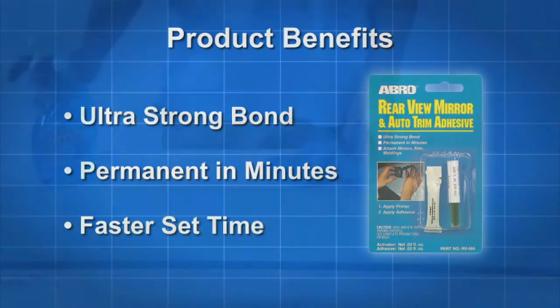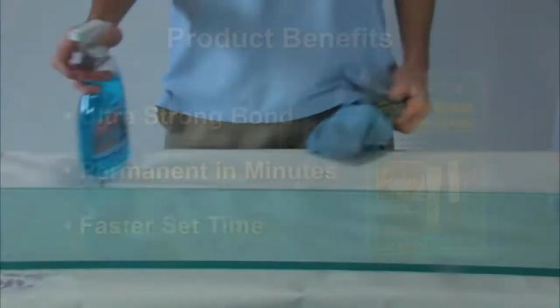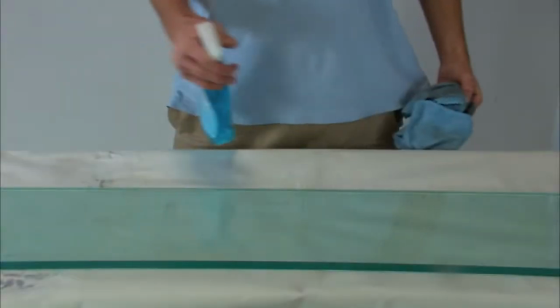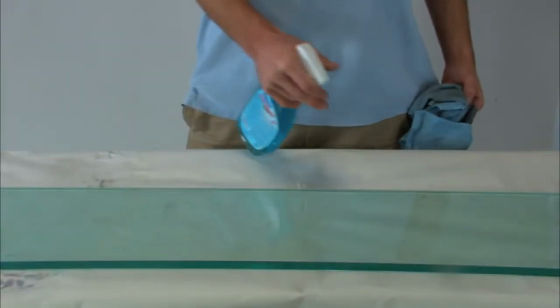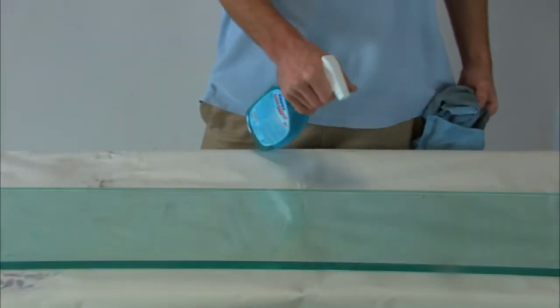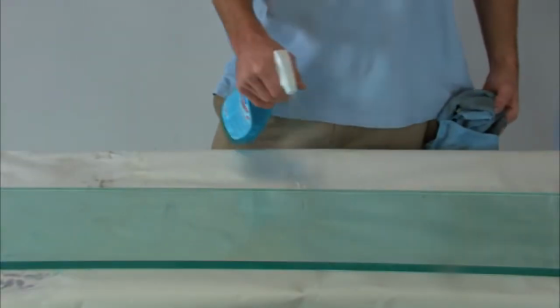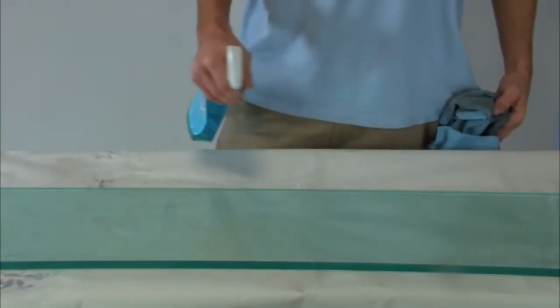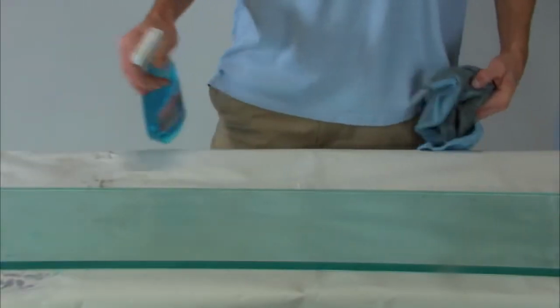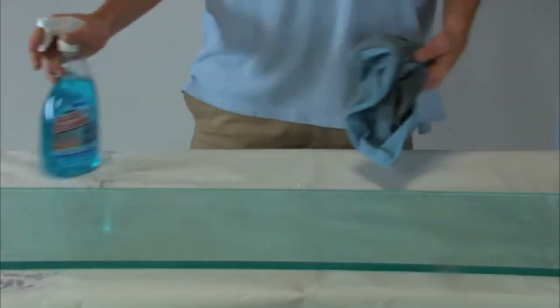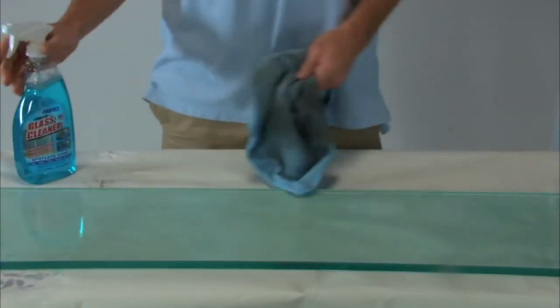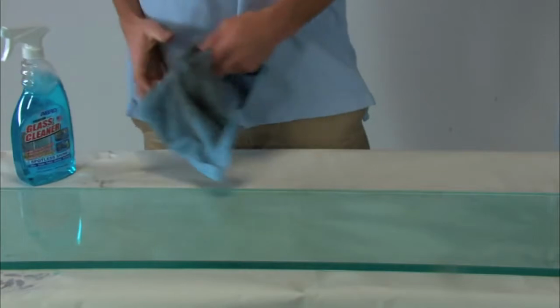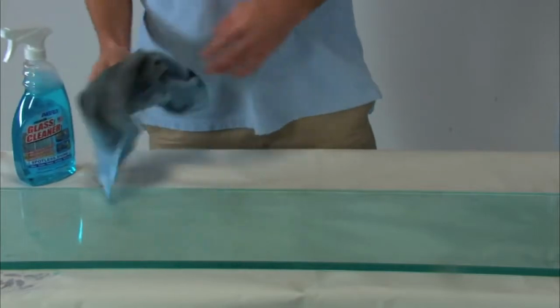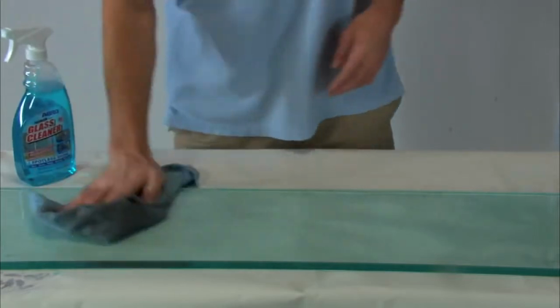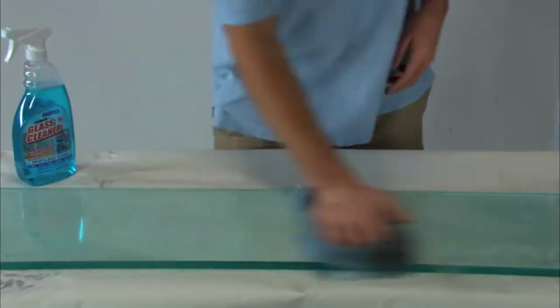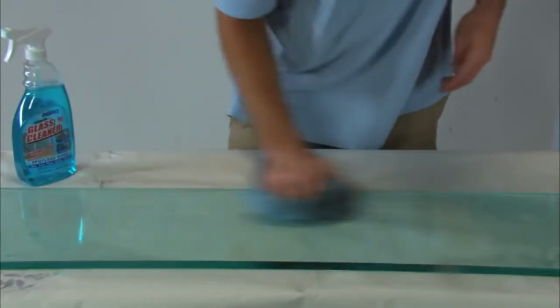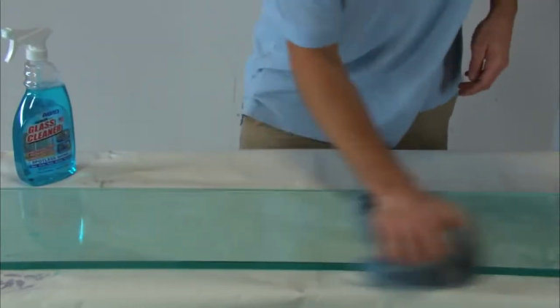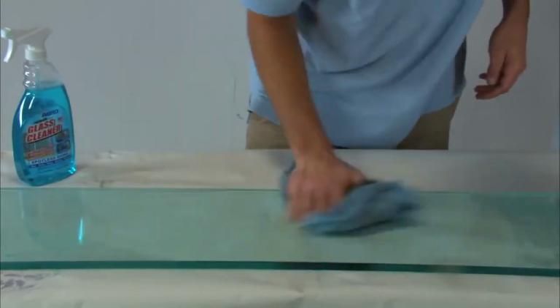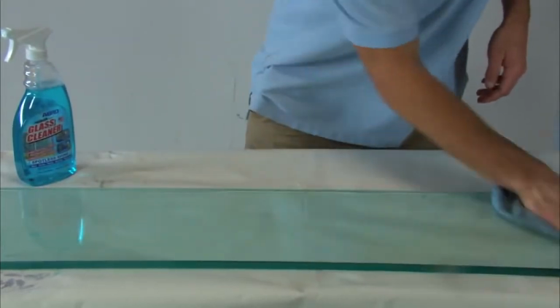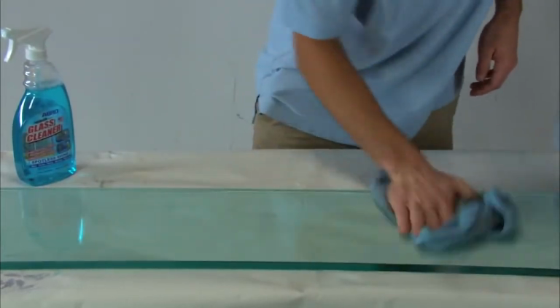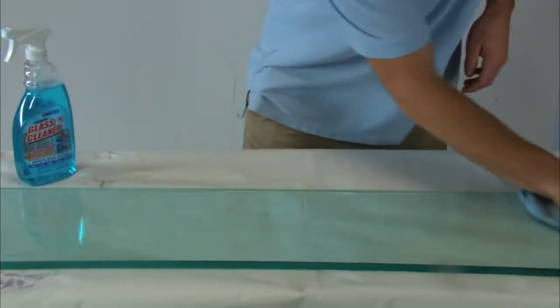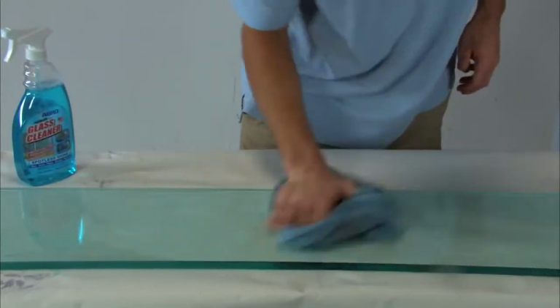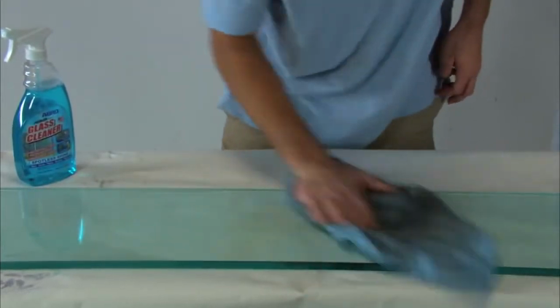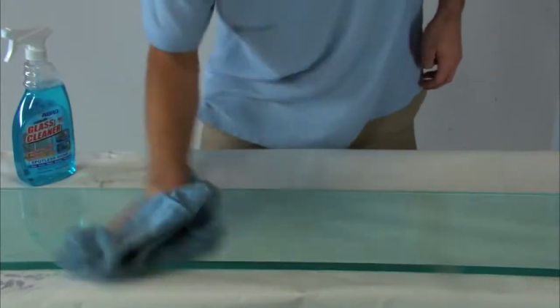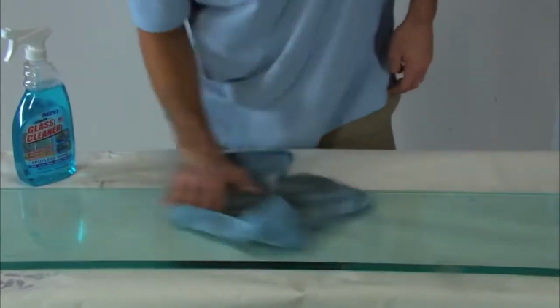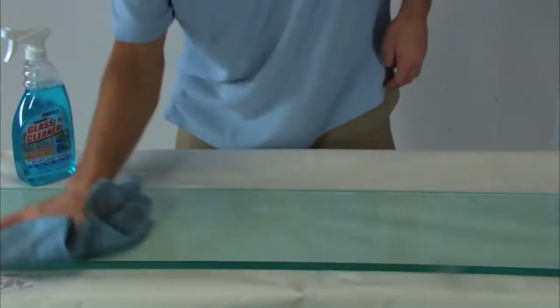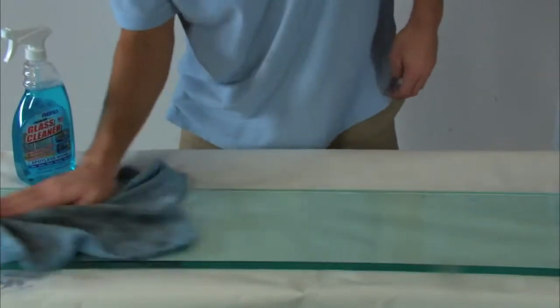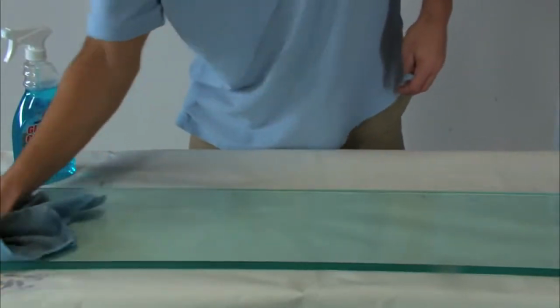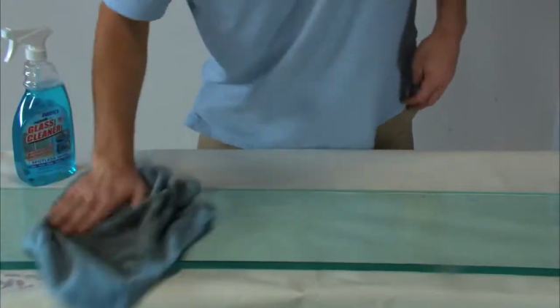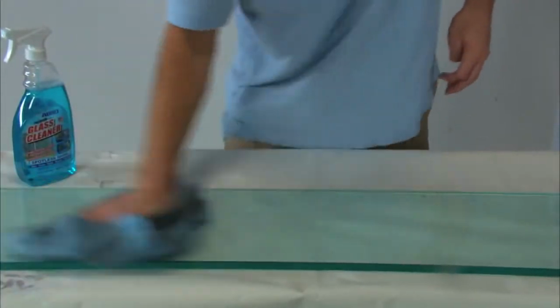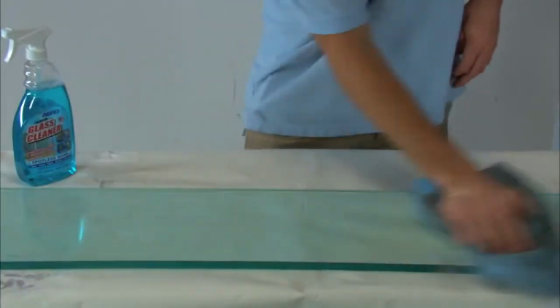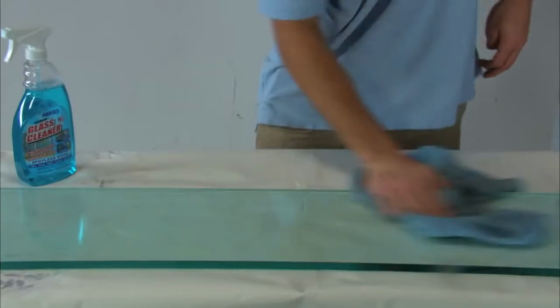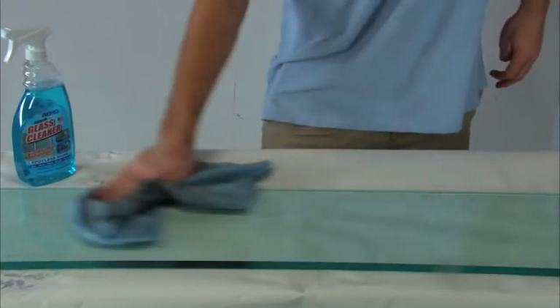The two-step process is quick and easy. For windshields, mark the original bracket location. Then thoroughly clean the glass and mirror bracket.